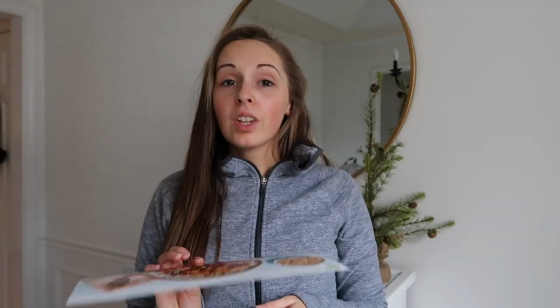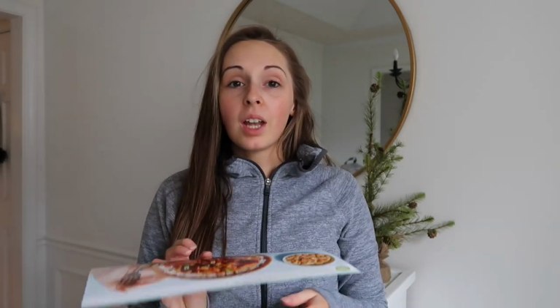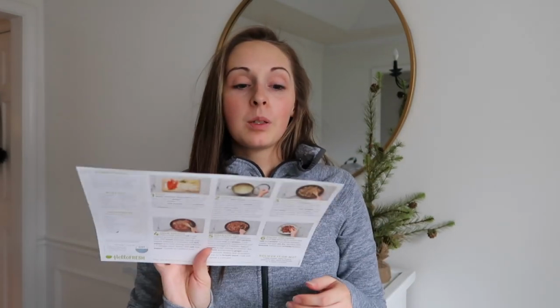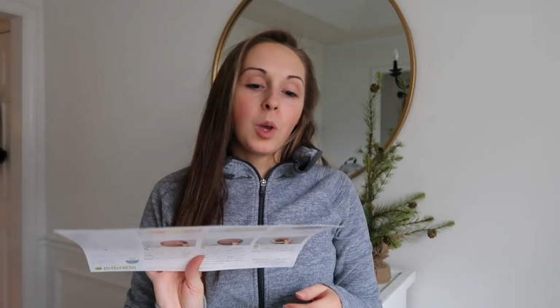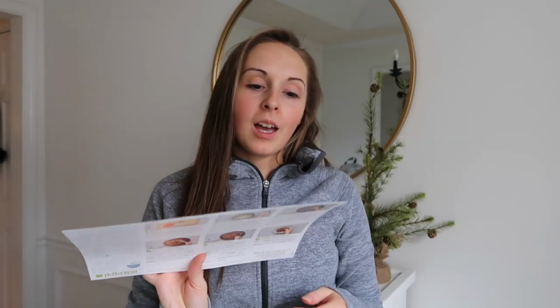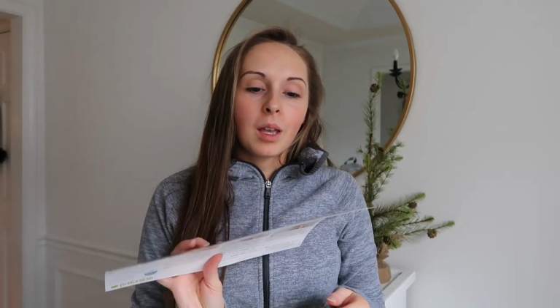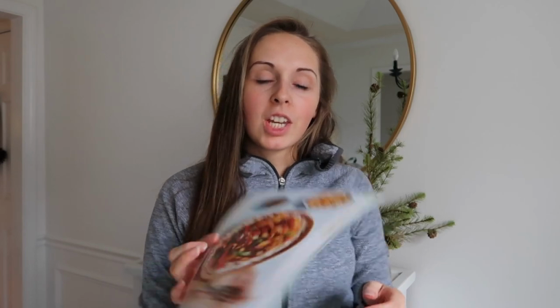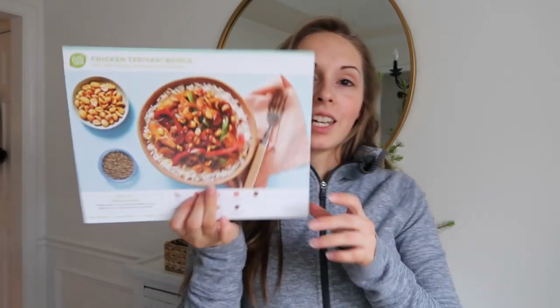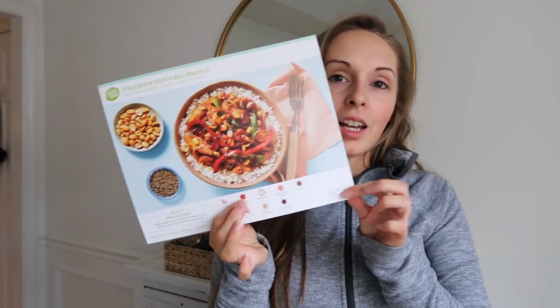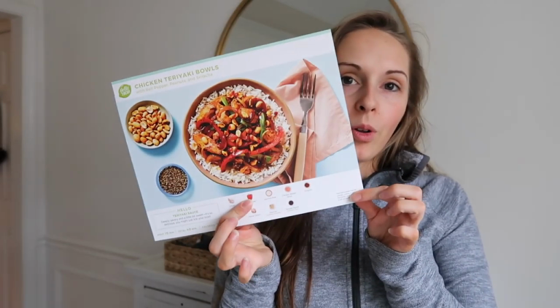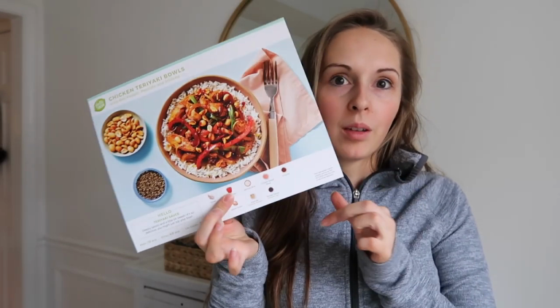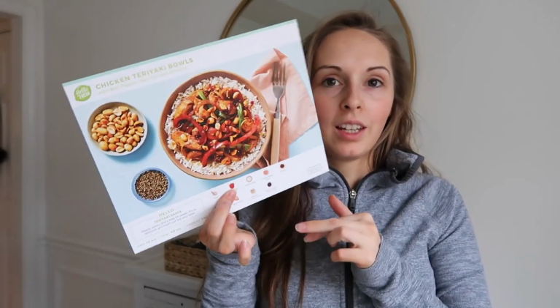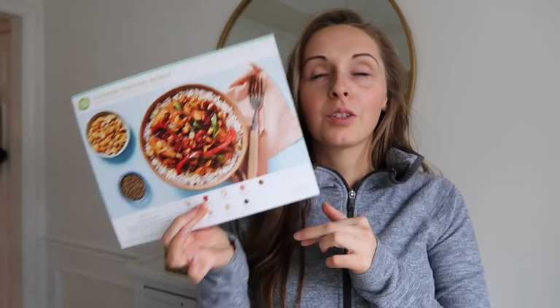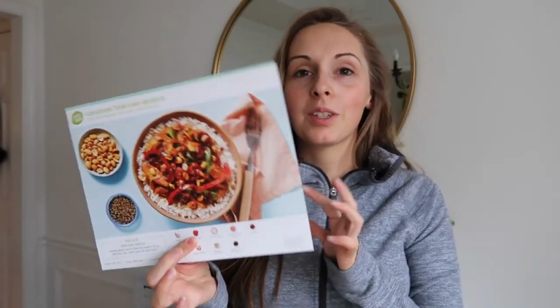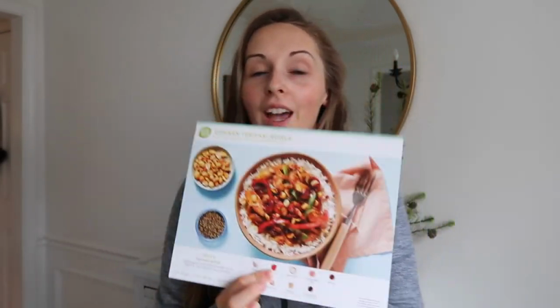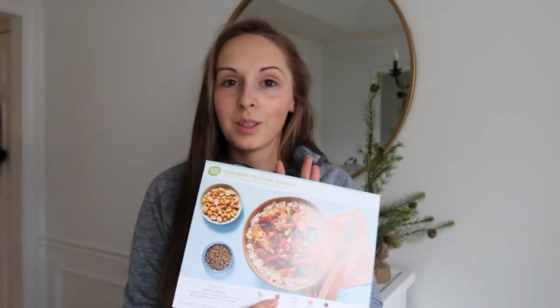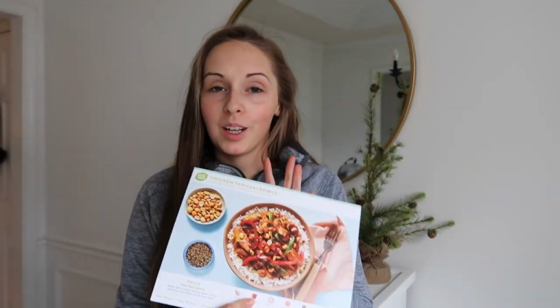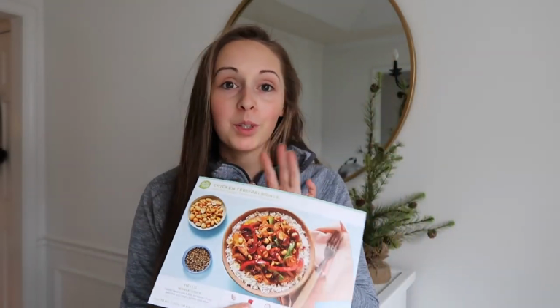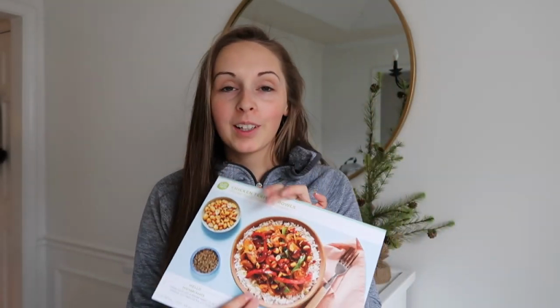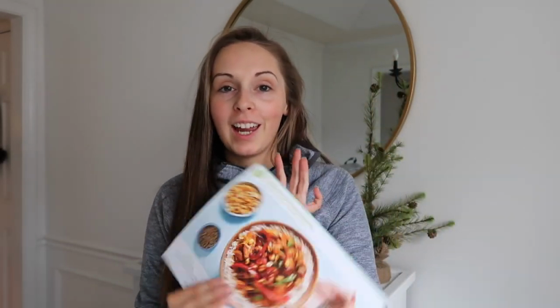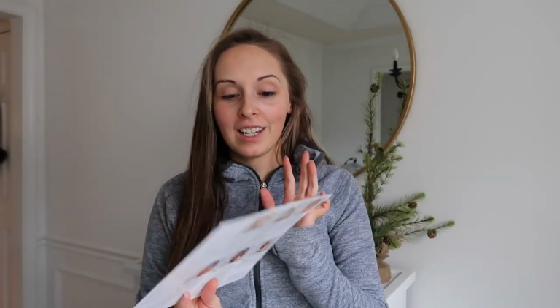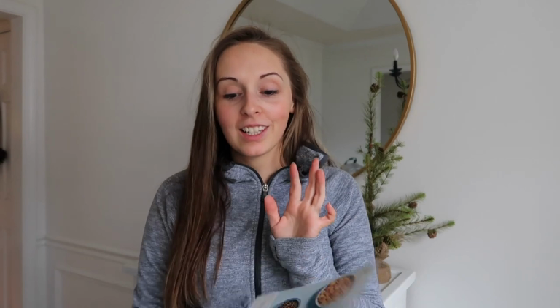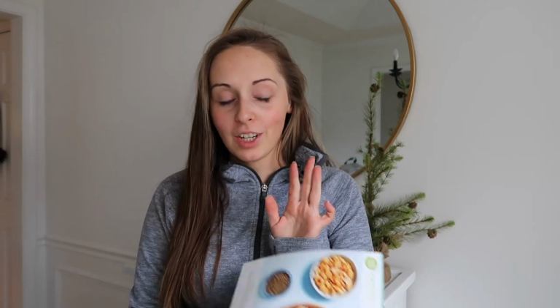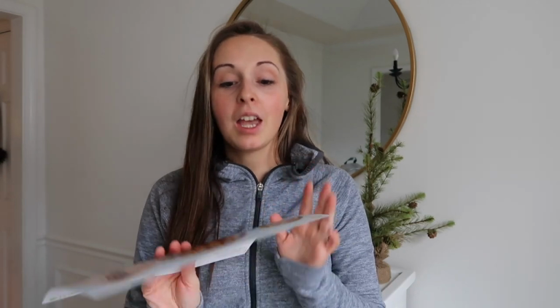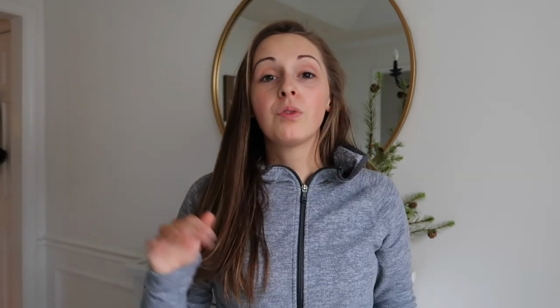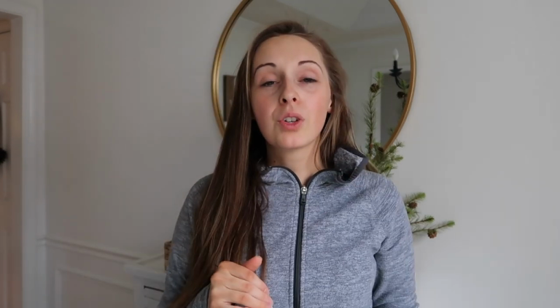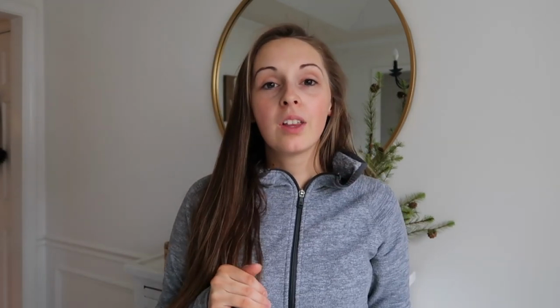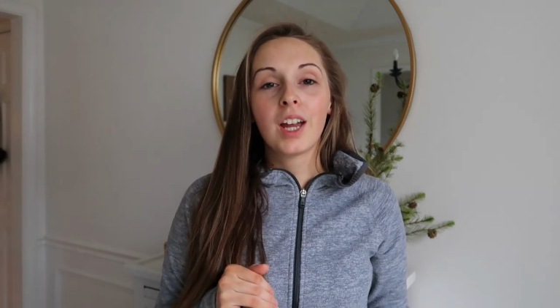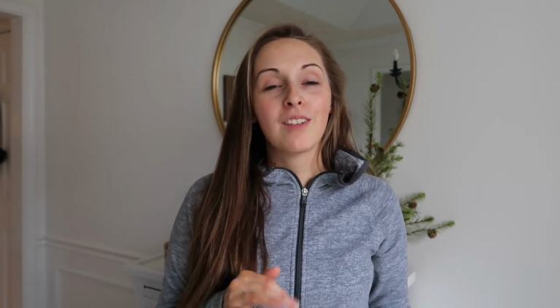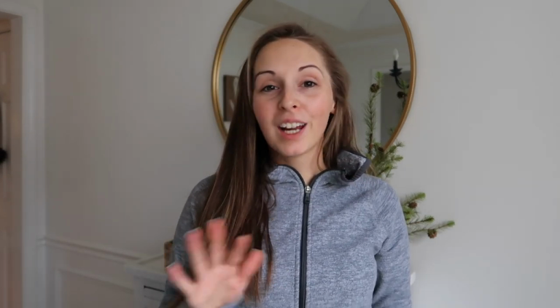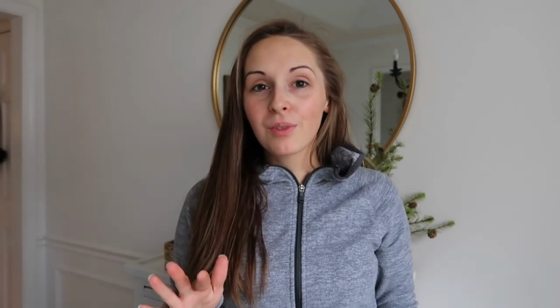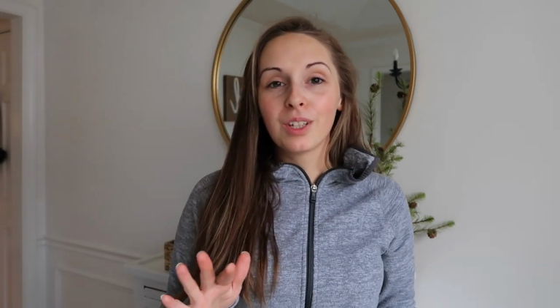Today for lunch I'm going to be whipping up some chicken teriyaki bowls. I mean, don't these look absolutely good? I'm so hungry and ready to get cooking. If you've never tried HelloFresh I have a great offer for you.